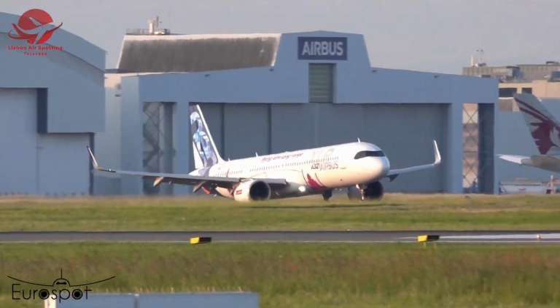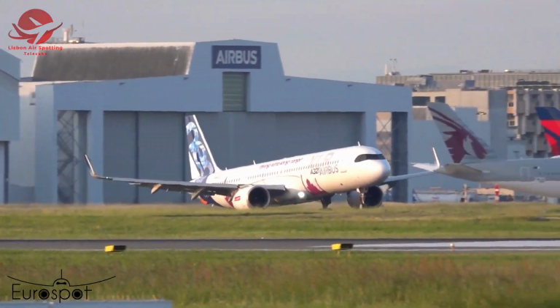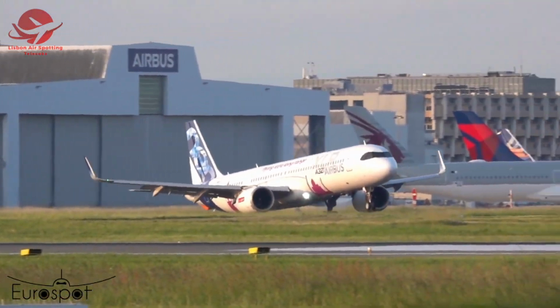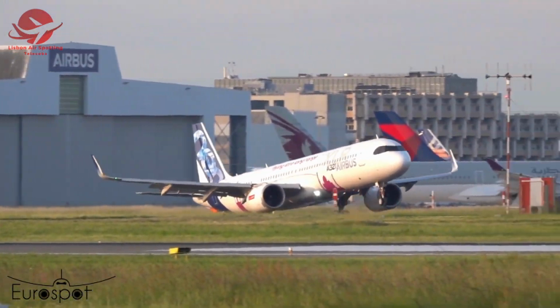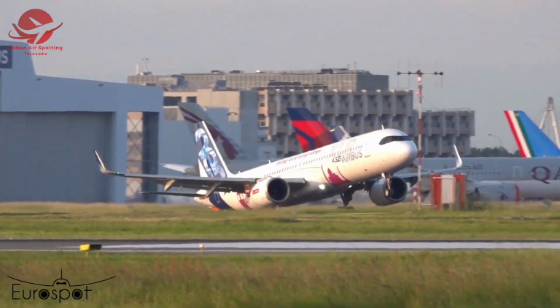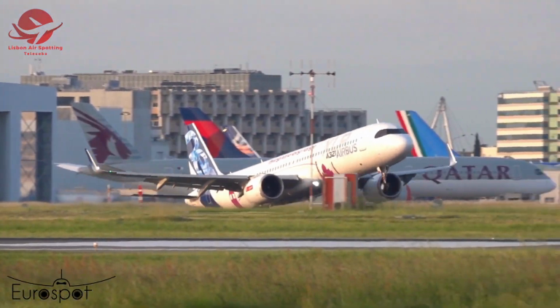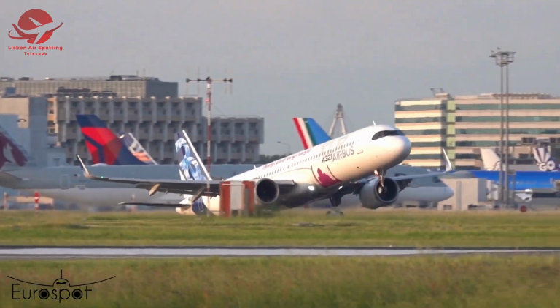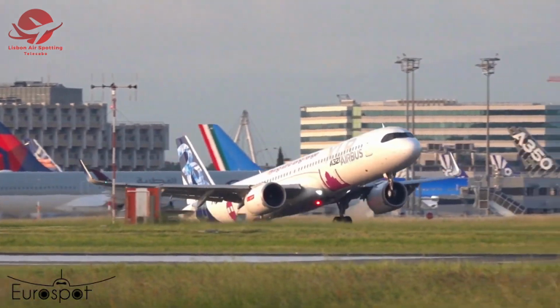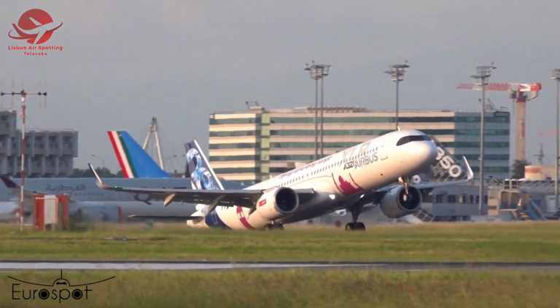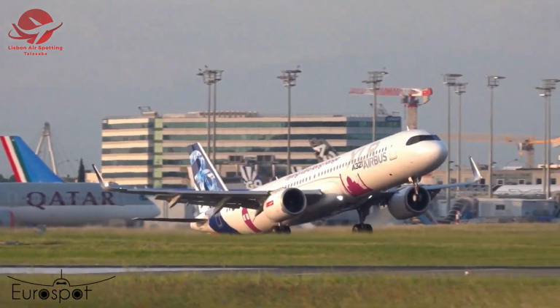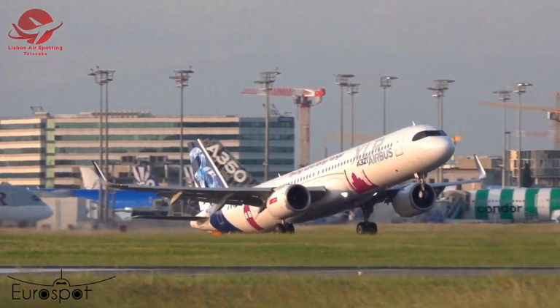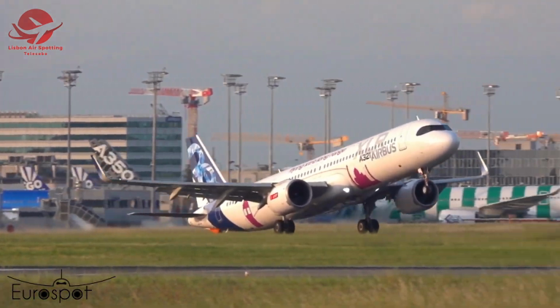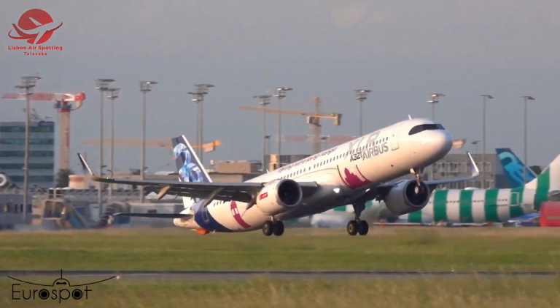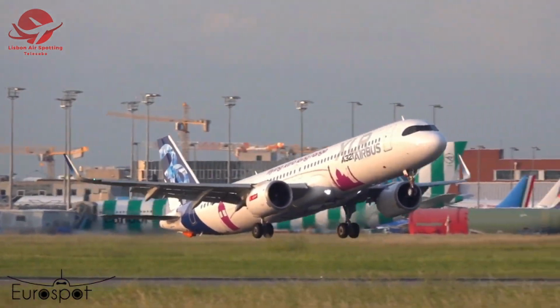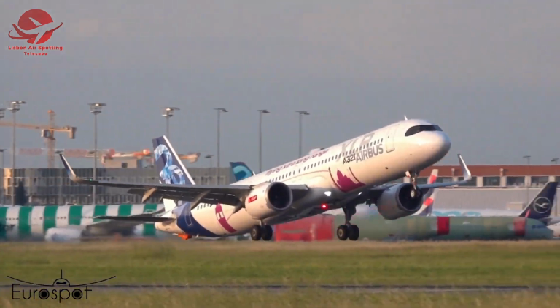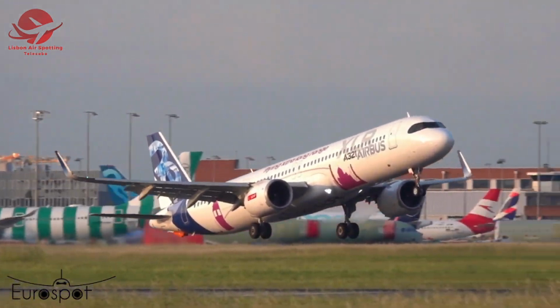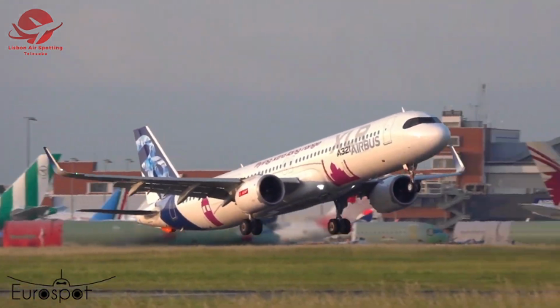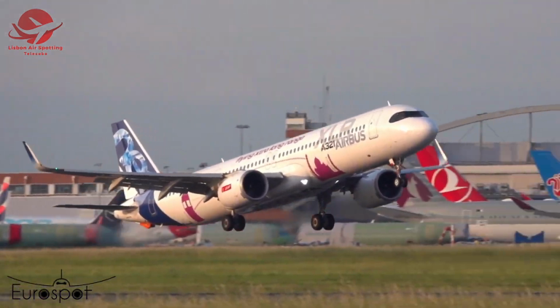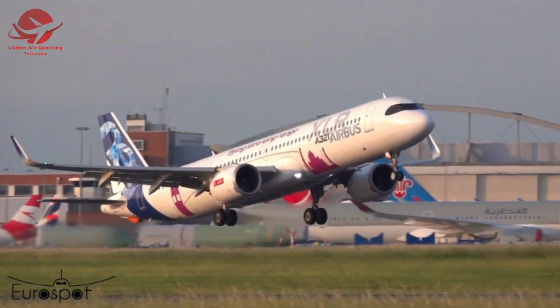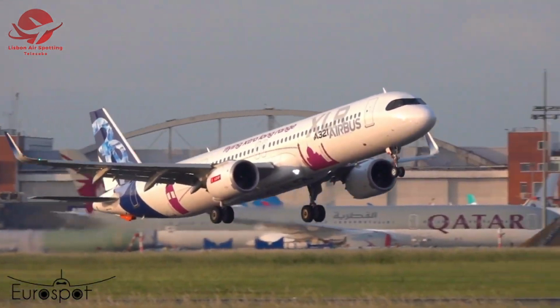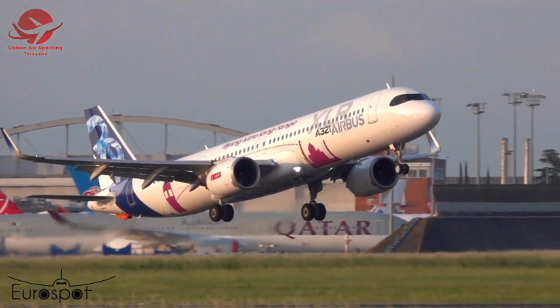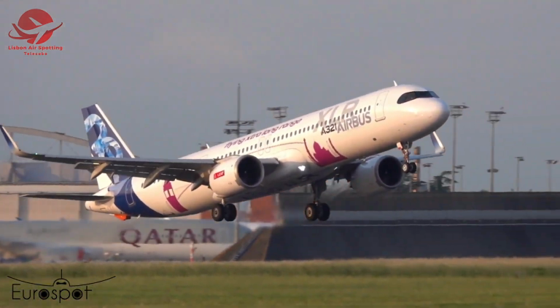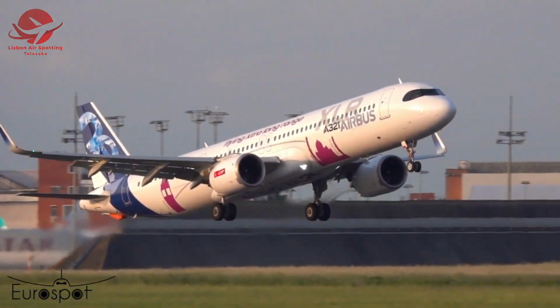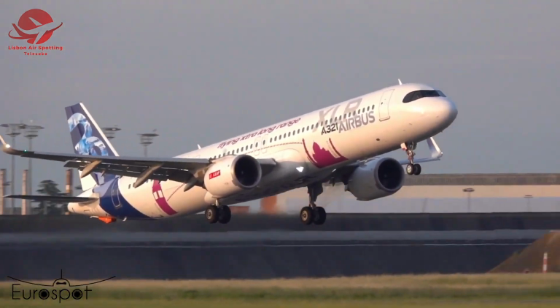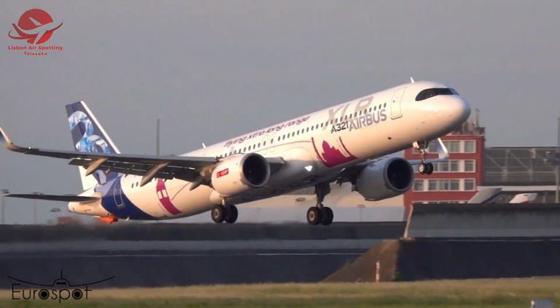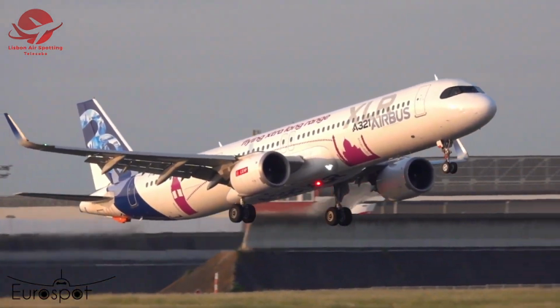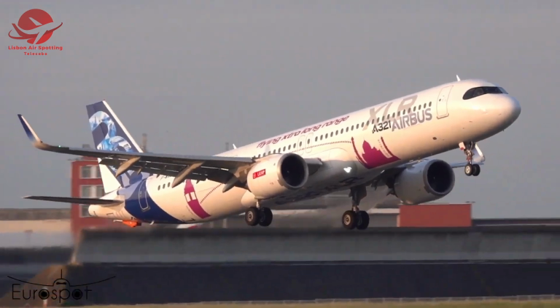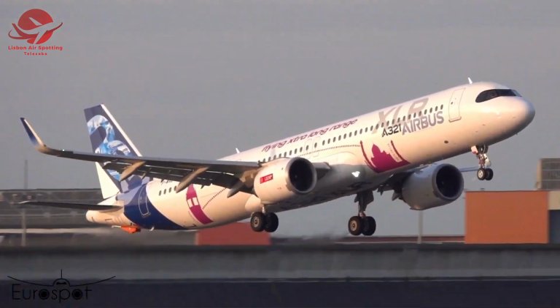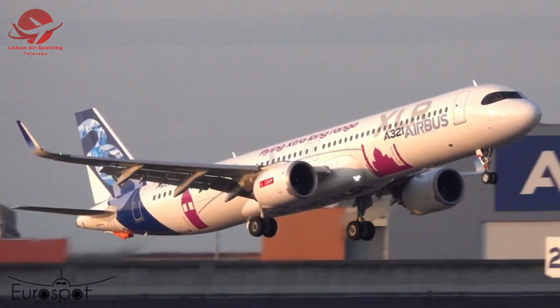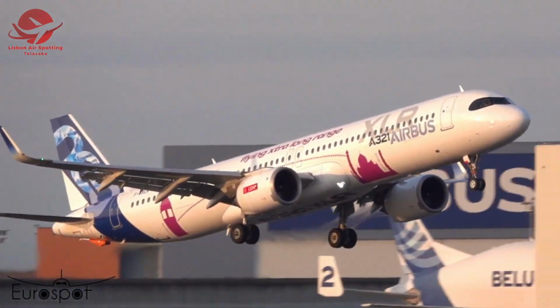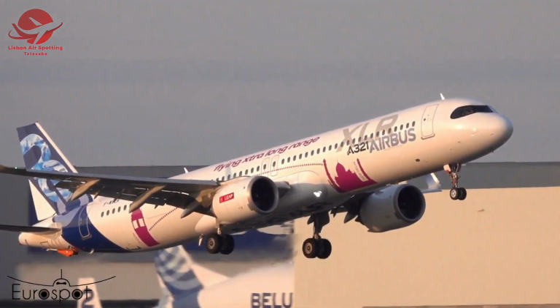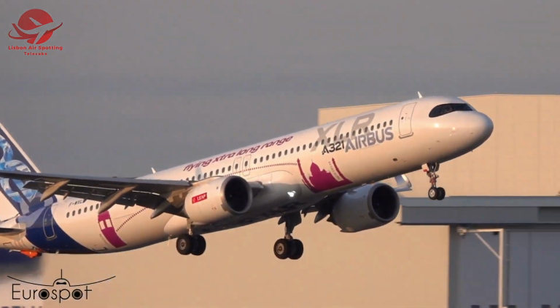This test provides valuable data for Airbus engineers. It helps them understand how the aircraft behaves at the edge of its performance envelope, ensuring optimal safety and efficiency for future operations.